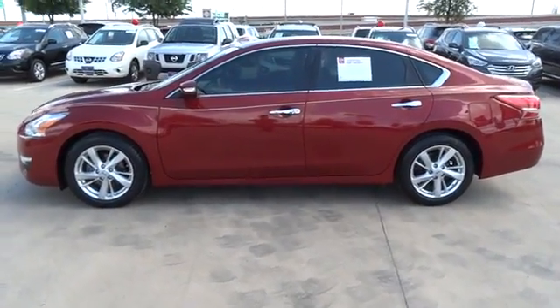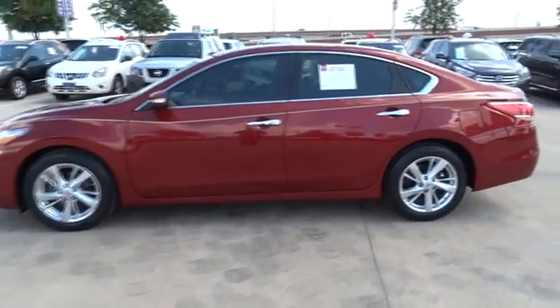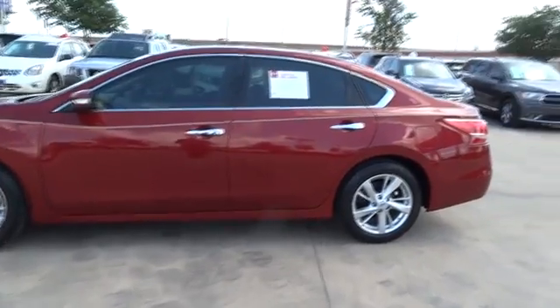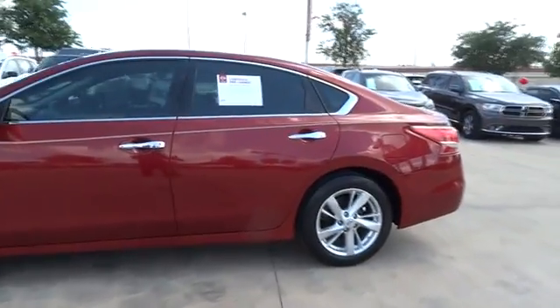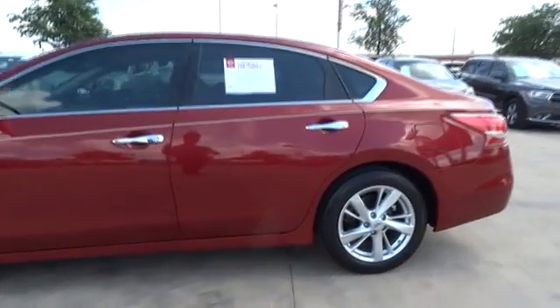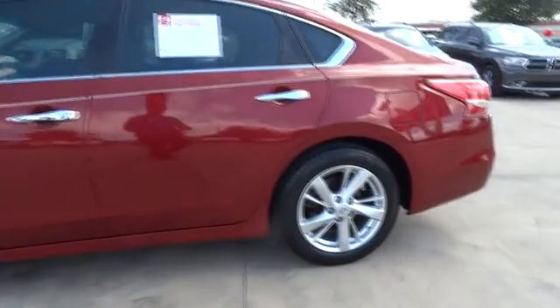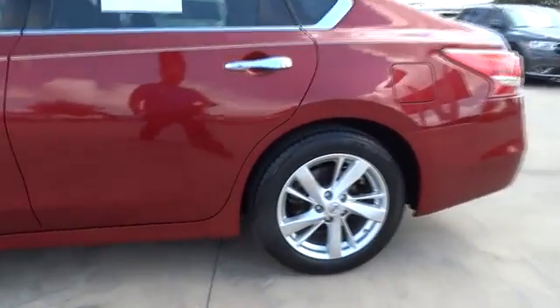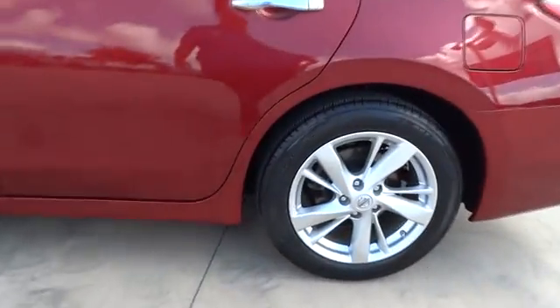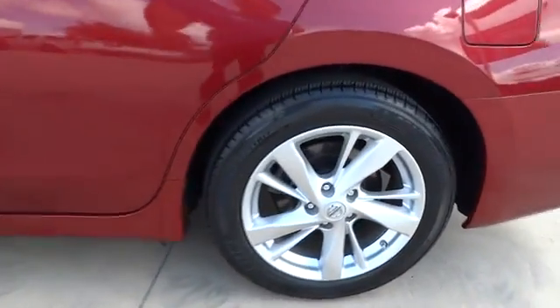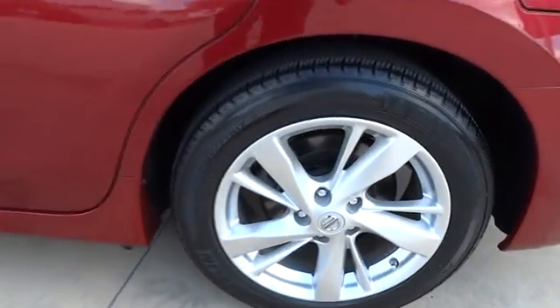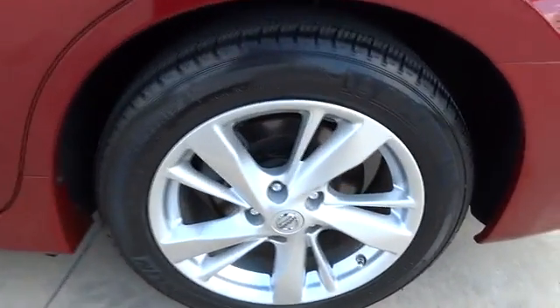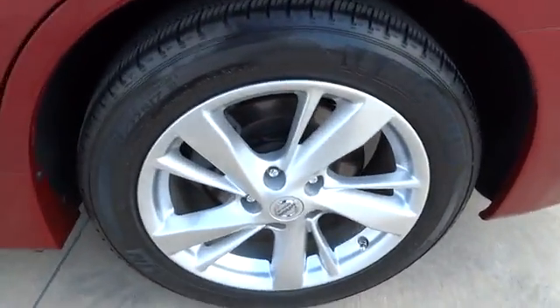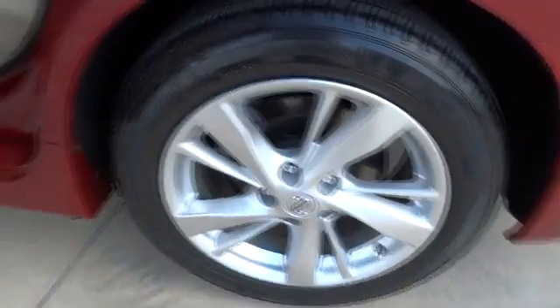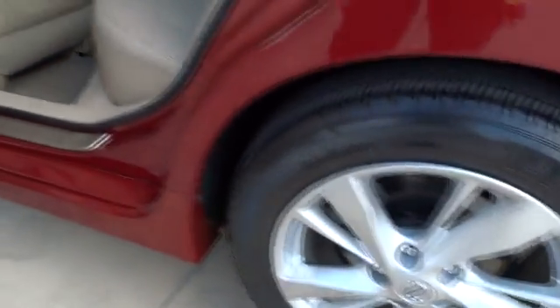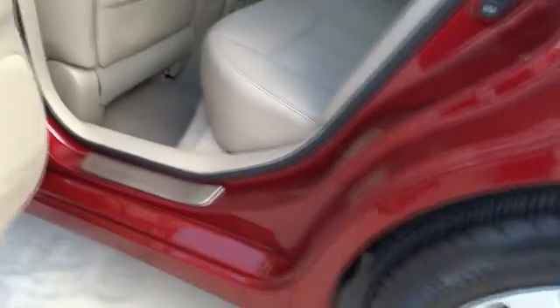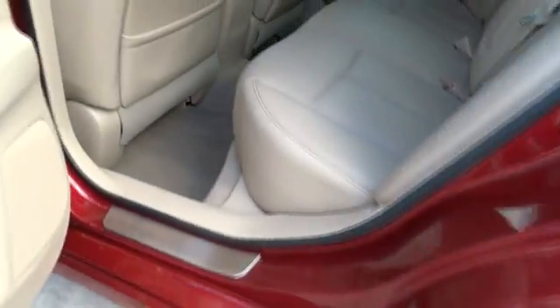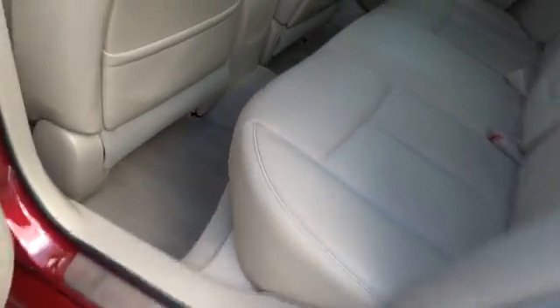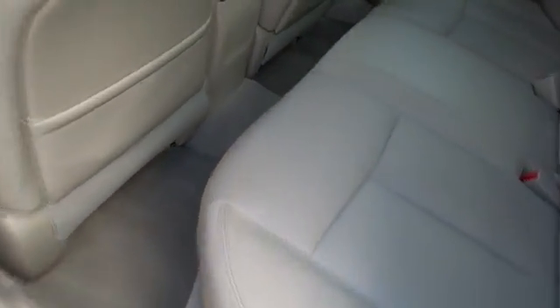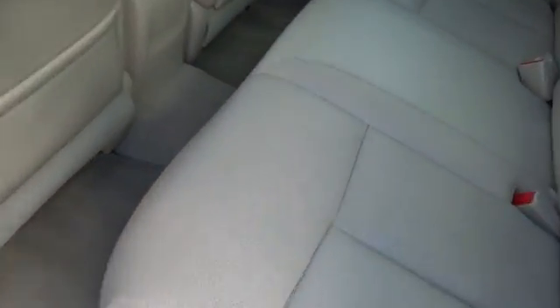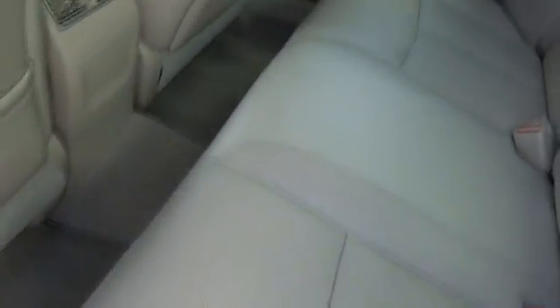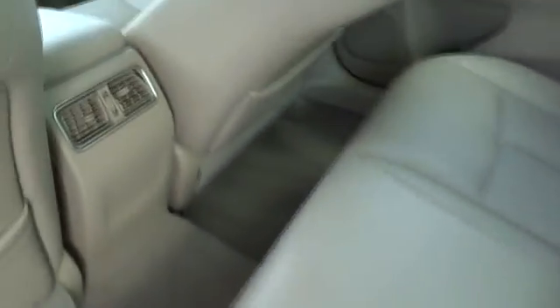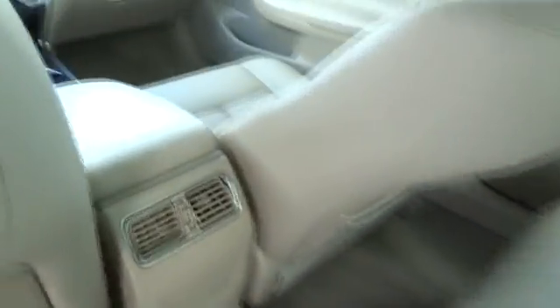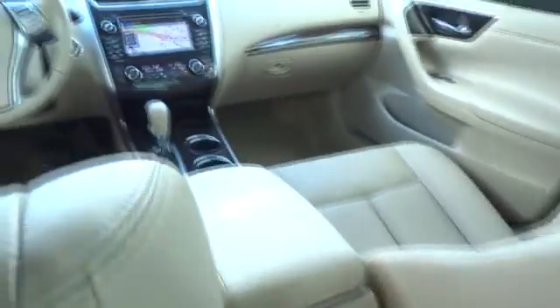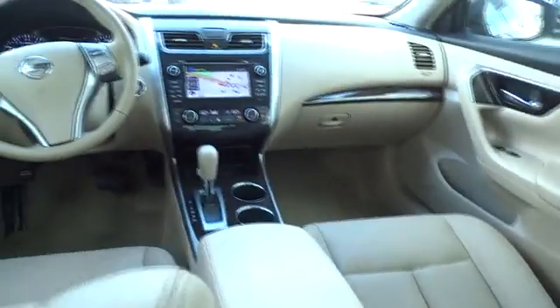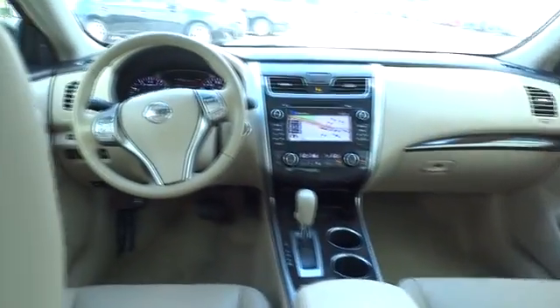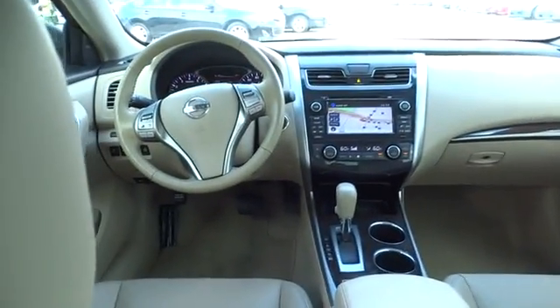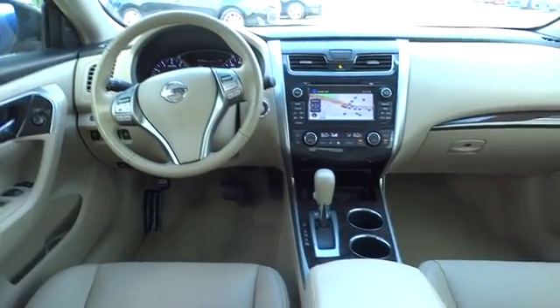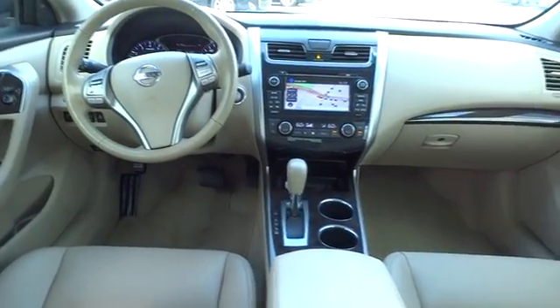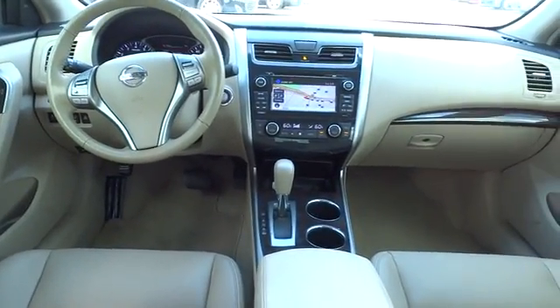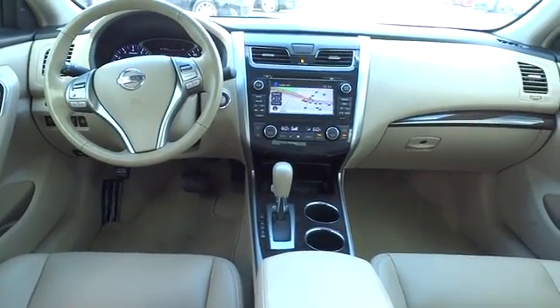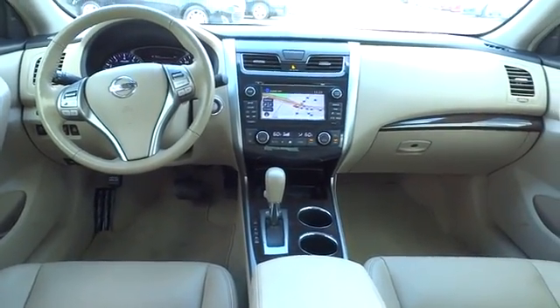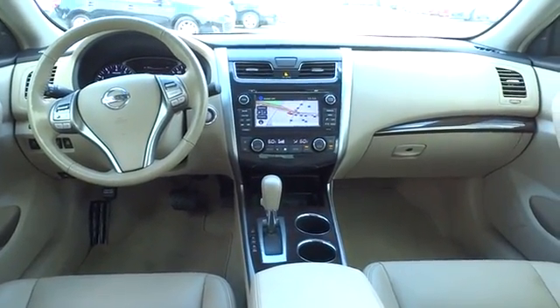Stability control, traction control, keyless entry, steering wheel audio control, anti-lock braking system, Bluetooth, power steering, adjustable steering wheel, keyless start, four-wheel disc brakes, AM FM stereo radio, front wheel drive.